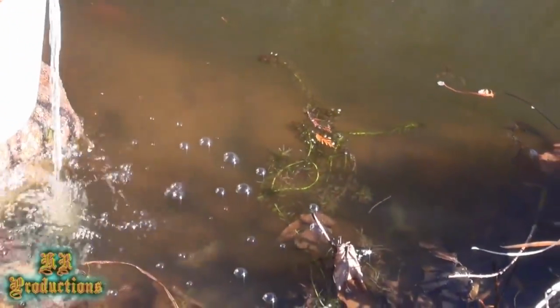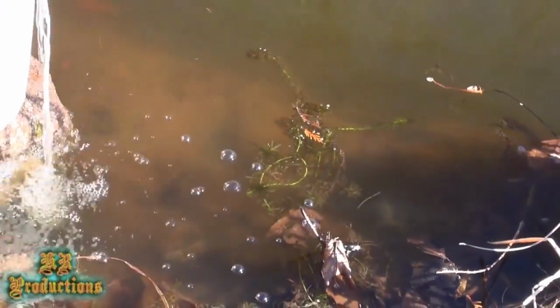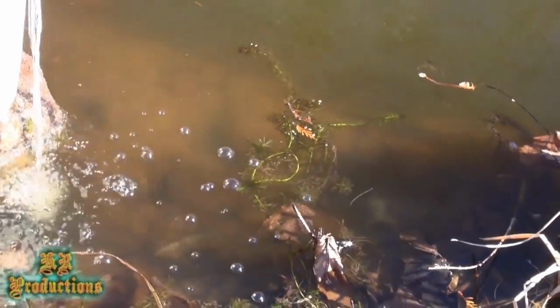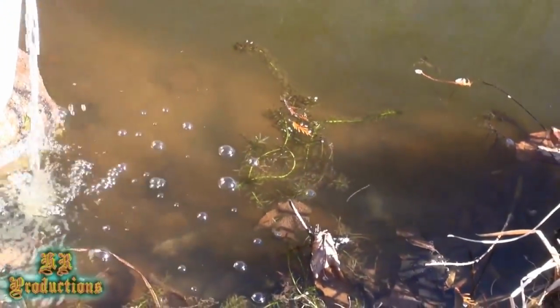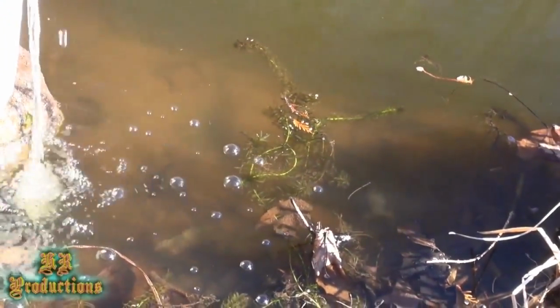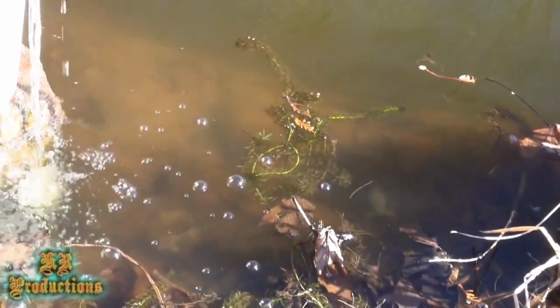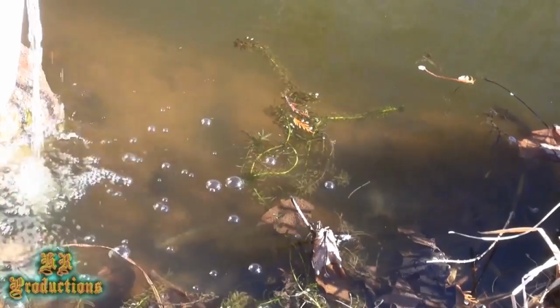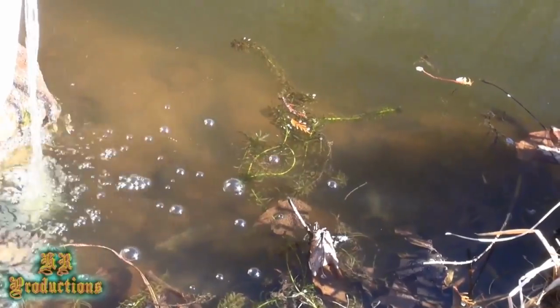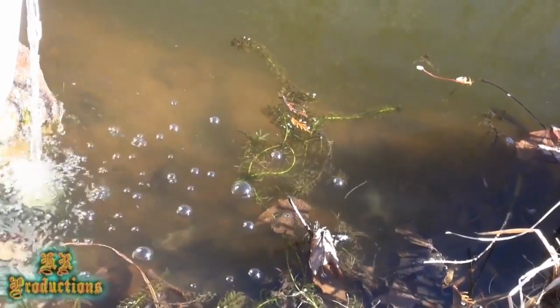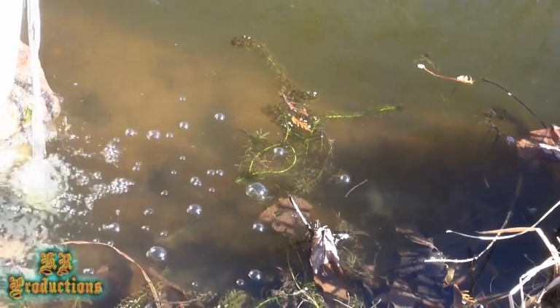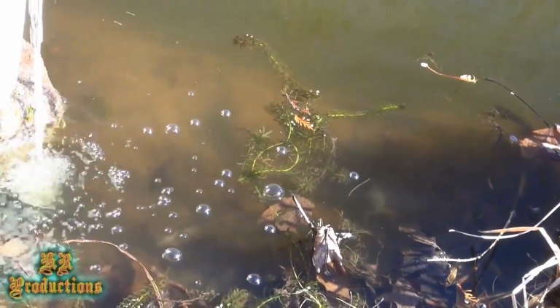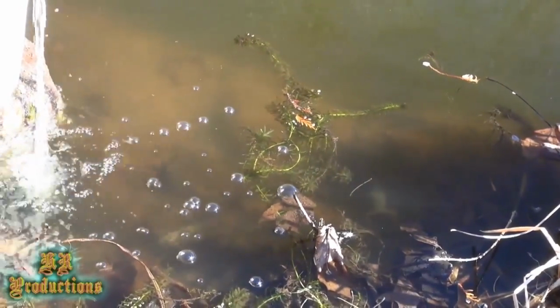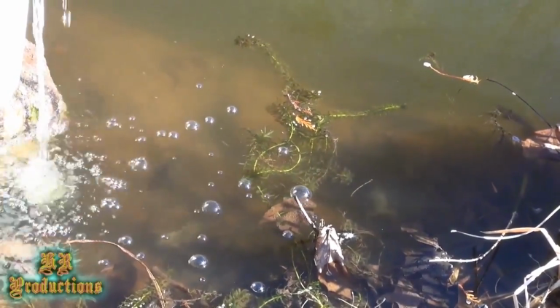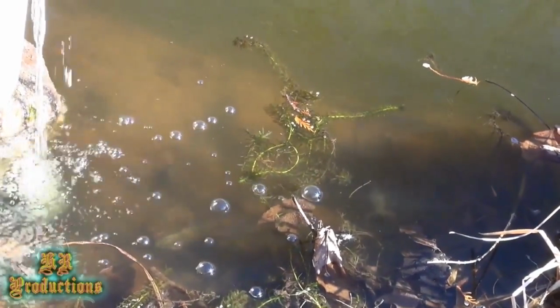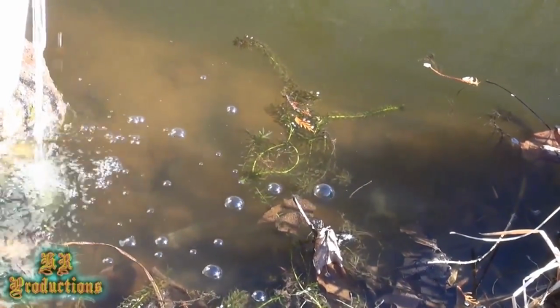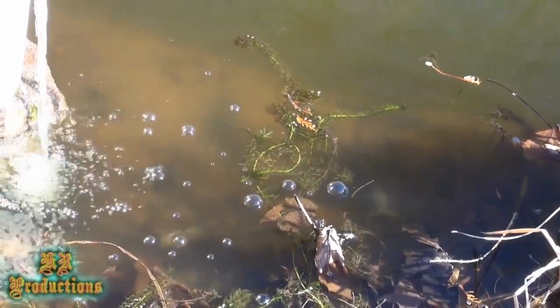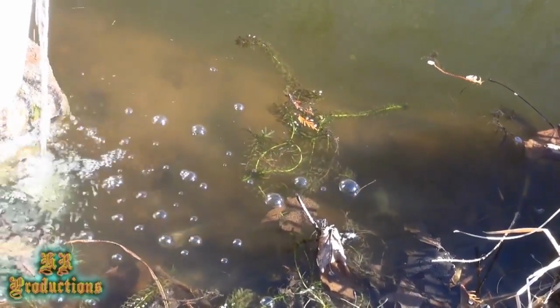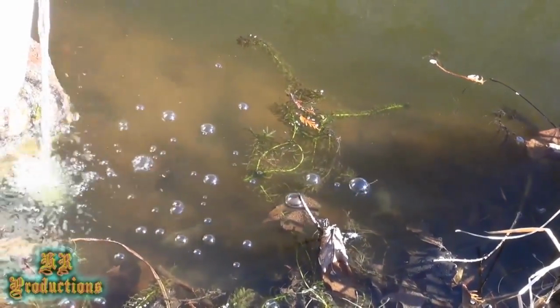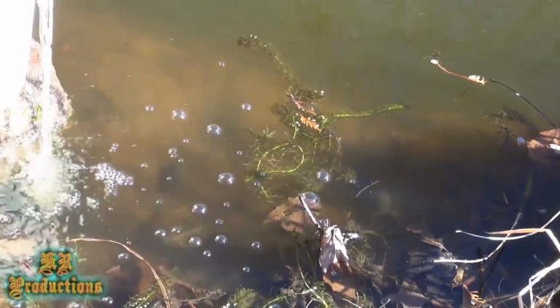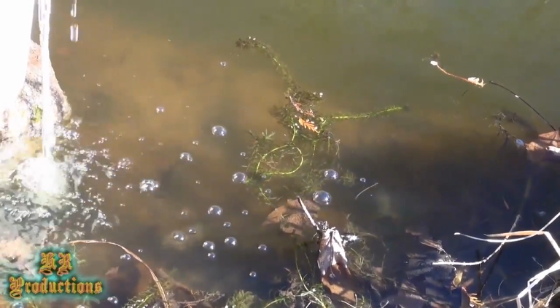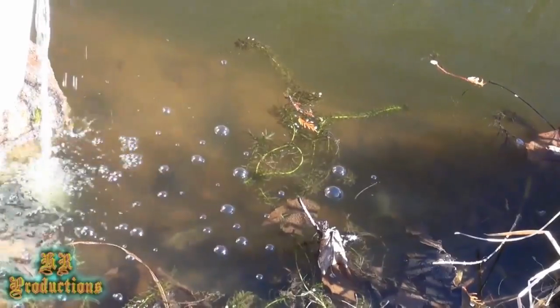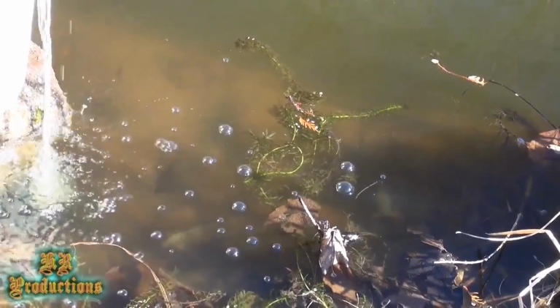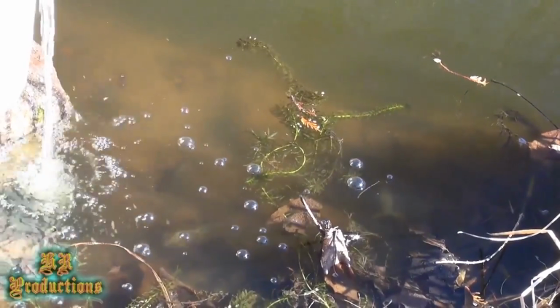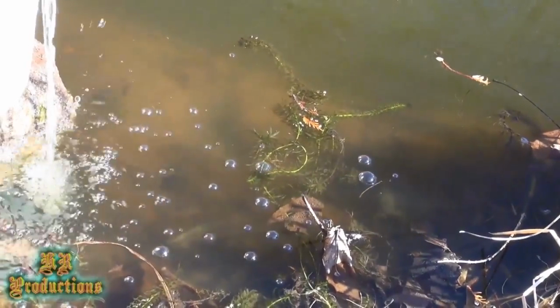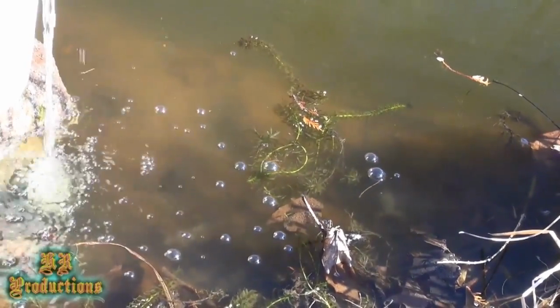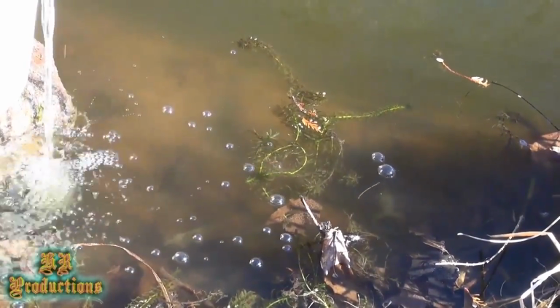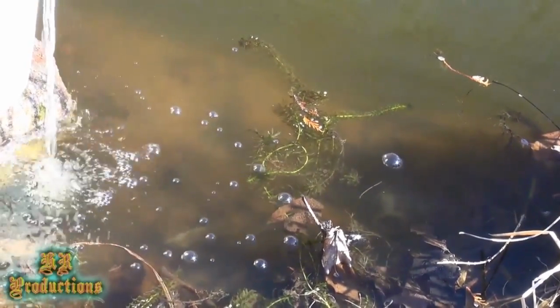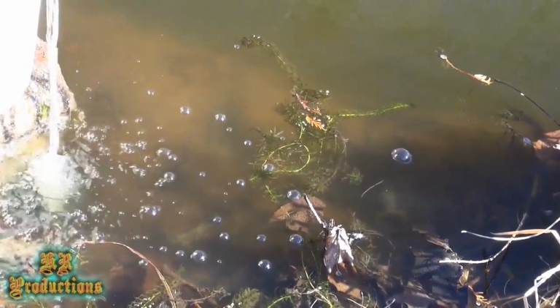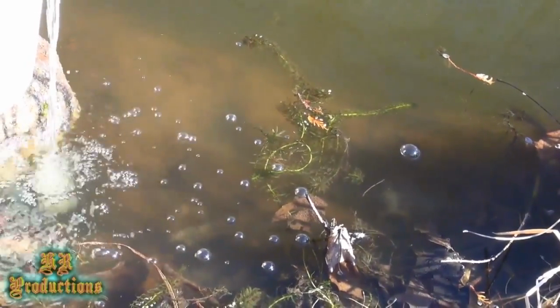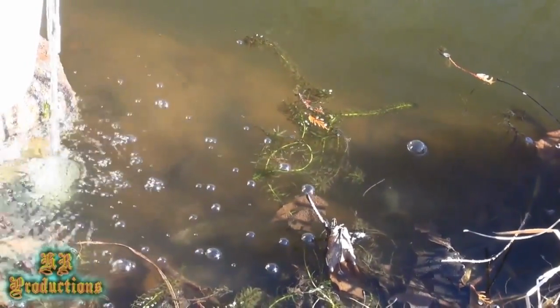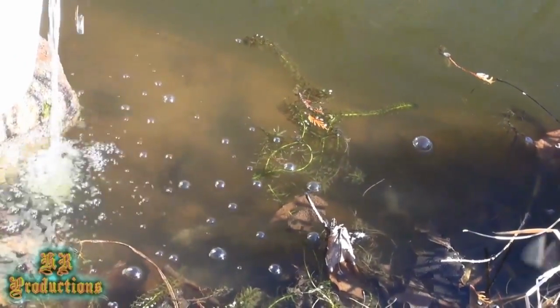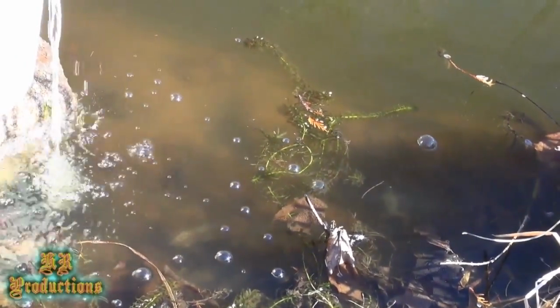So it's a really good idea to make sure you've got at least five feet somewhere in your pond — real deep. And there's the dead frog, he's just hanging out.